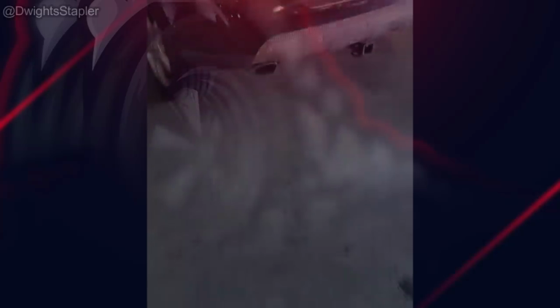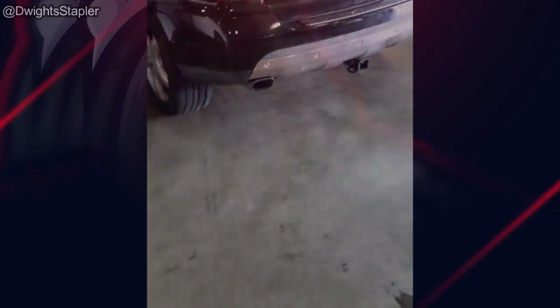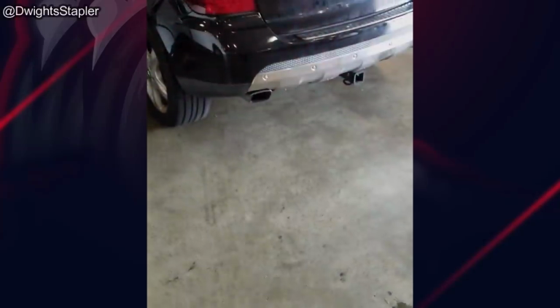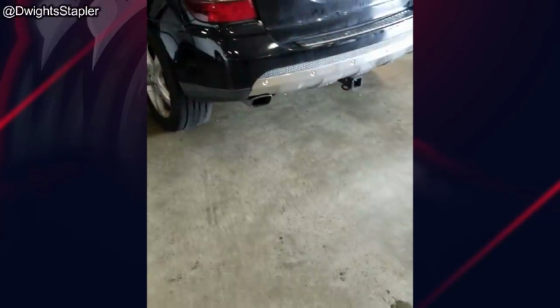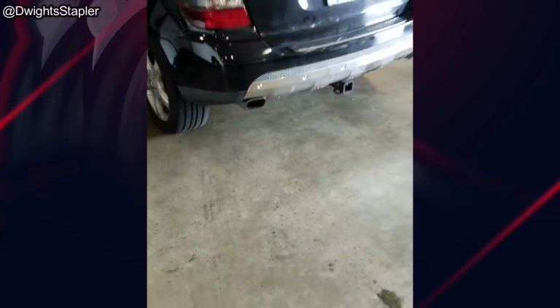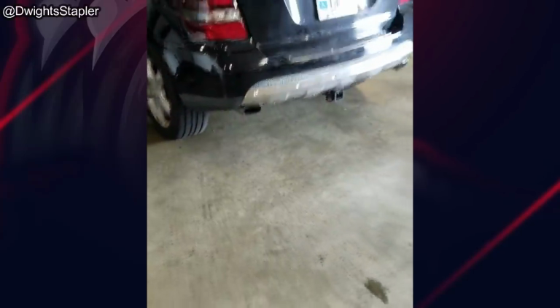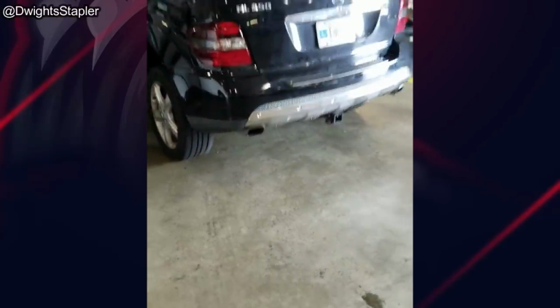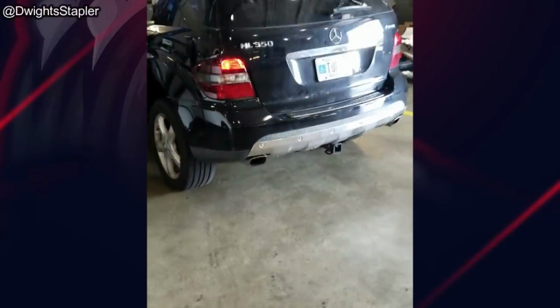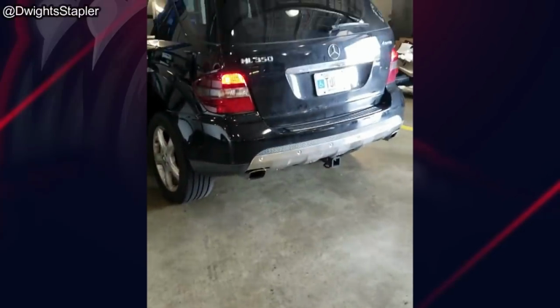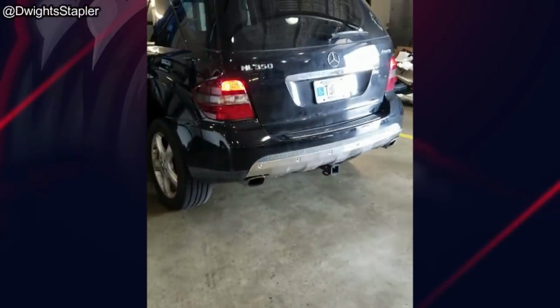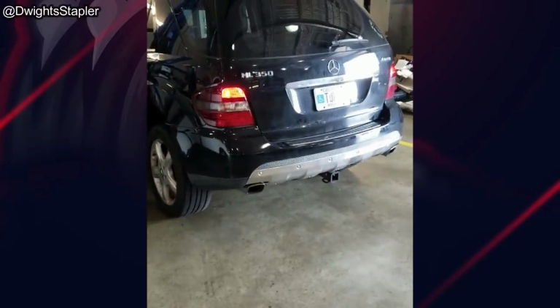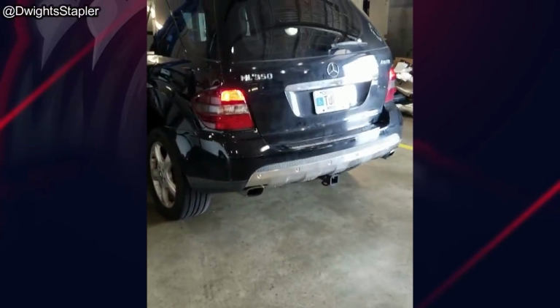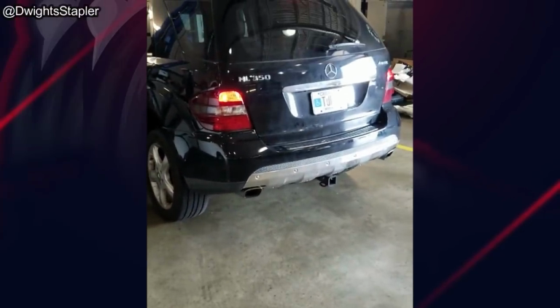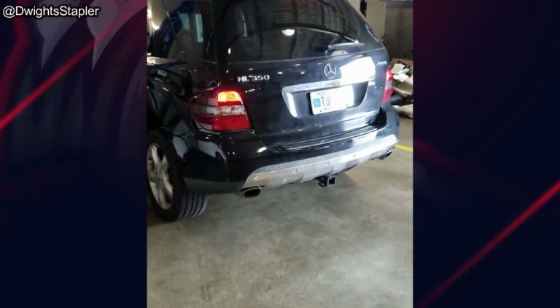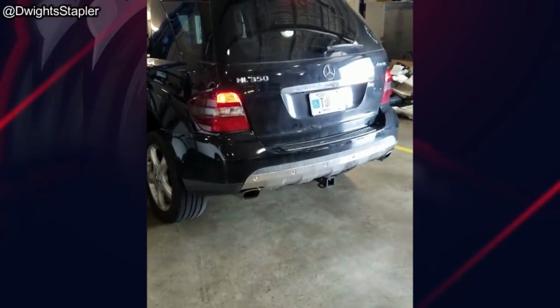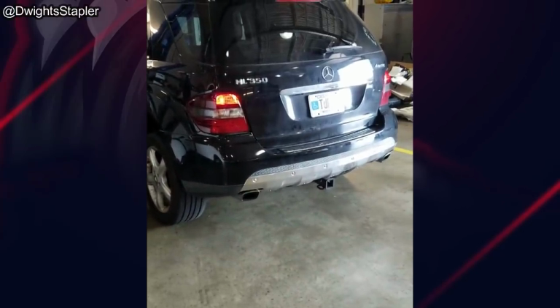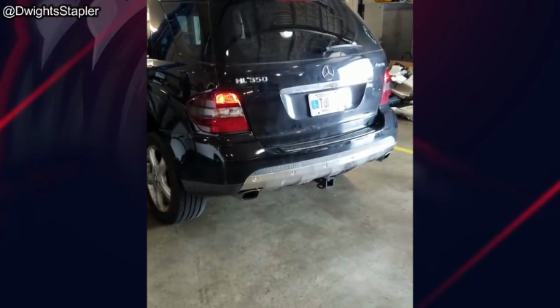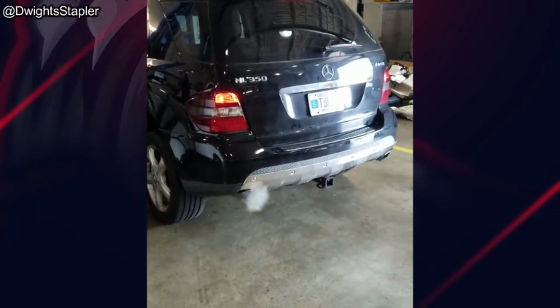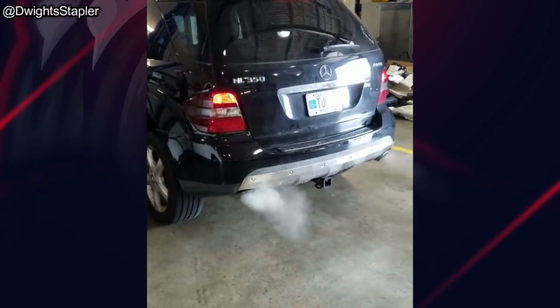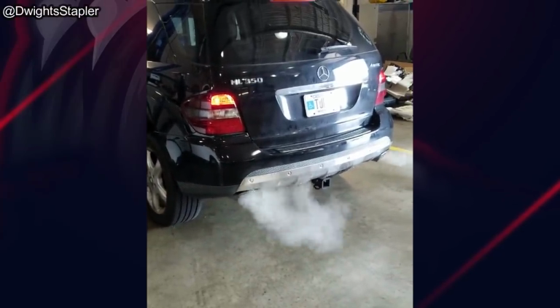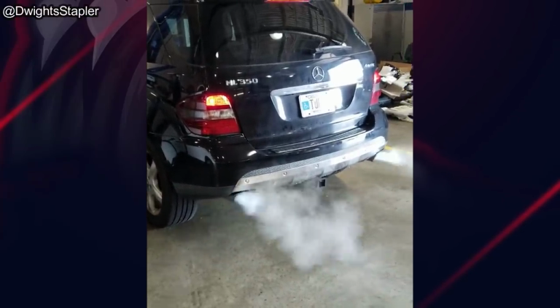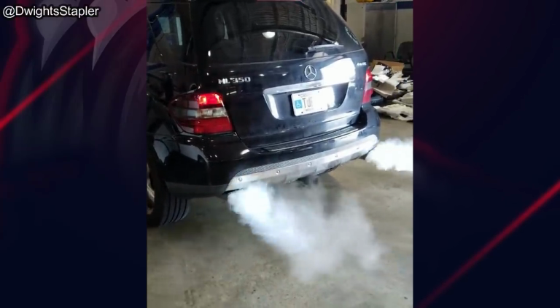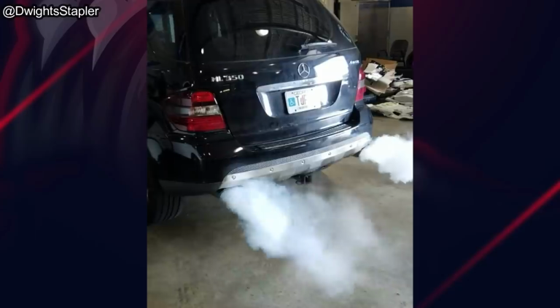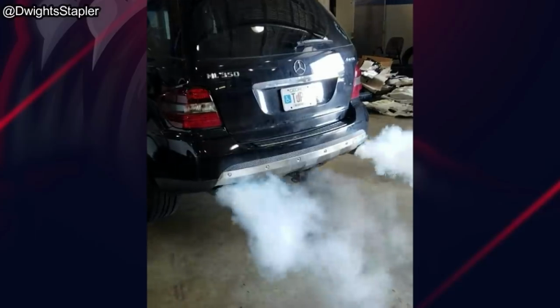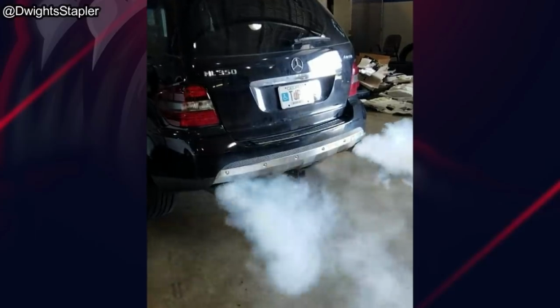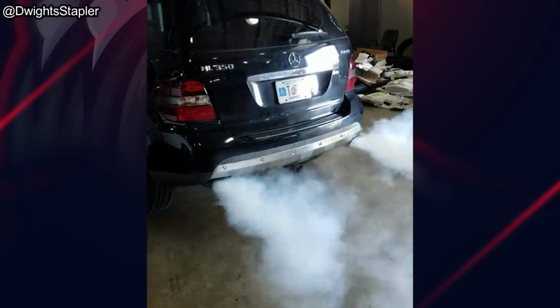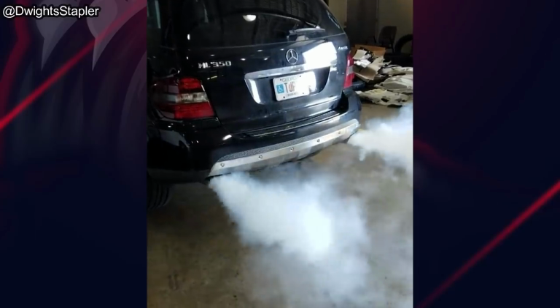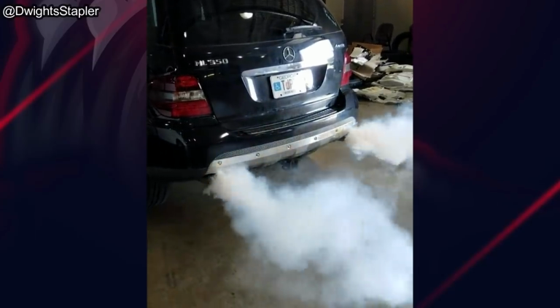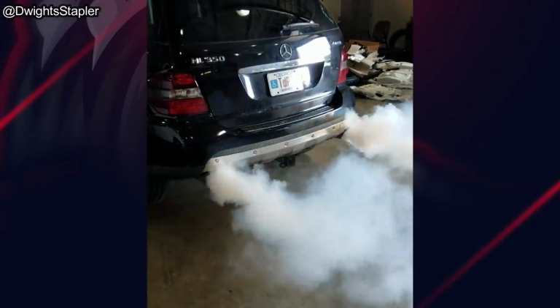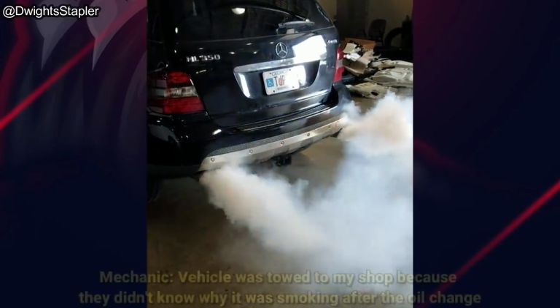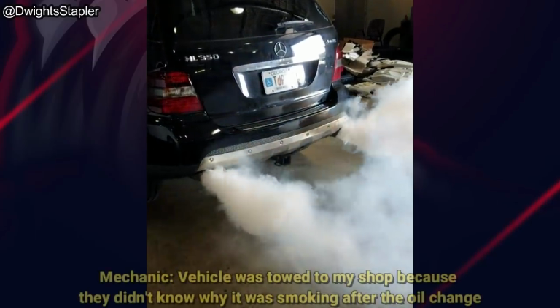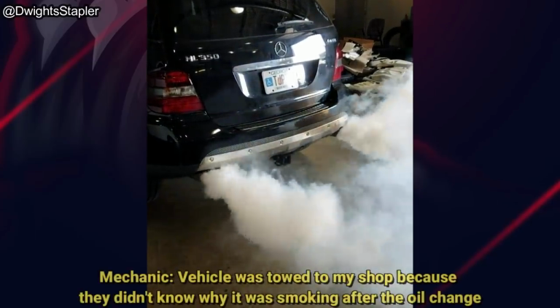This customer just had an oil change at a quick lube shop. The quick lube shop didn't drain the engine oil, but instead drained the front differential and added another 8 liters of oil to the engine.